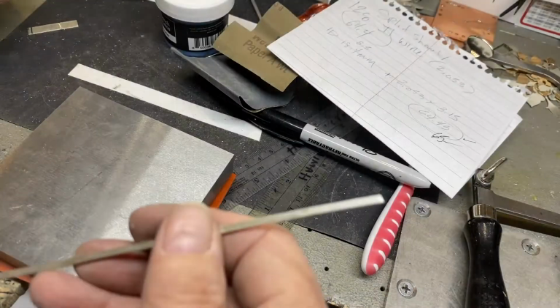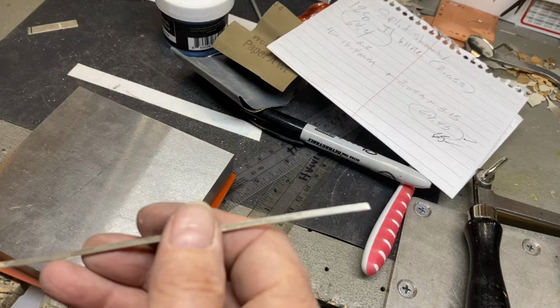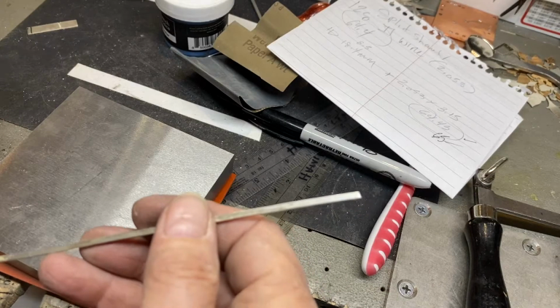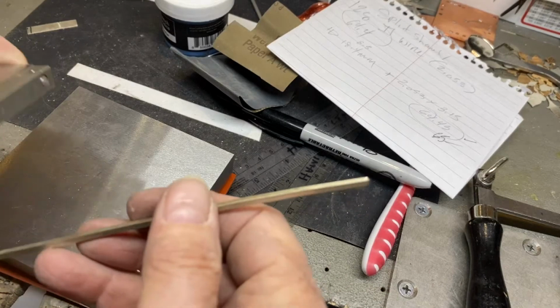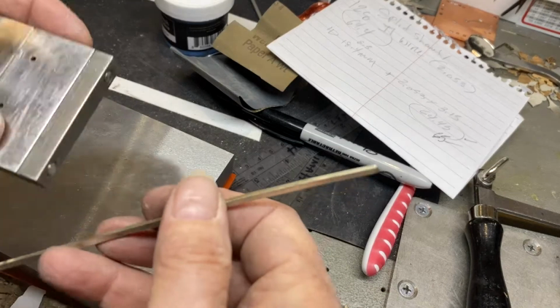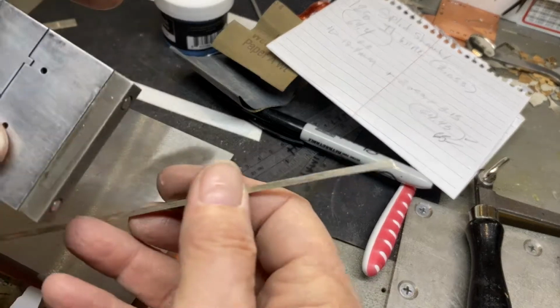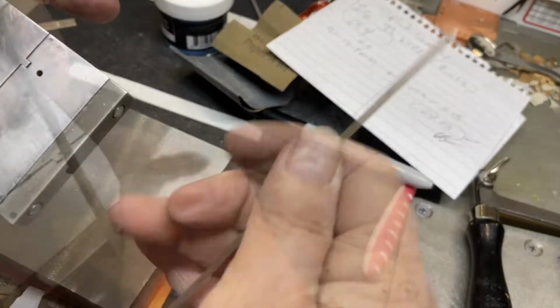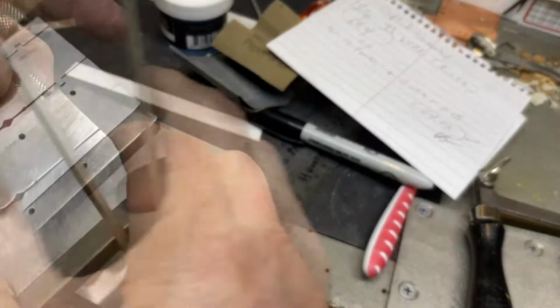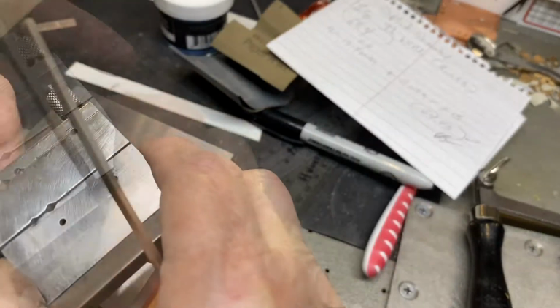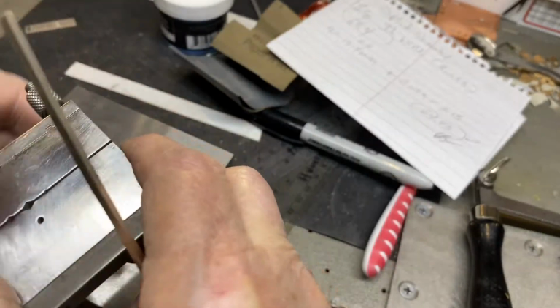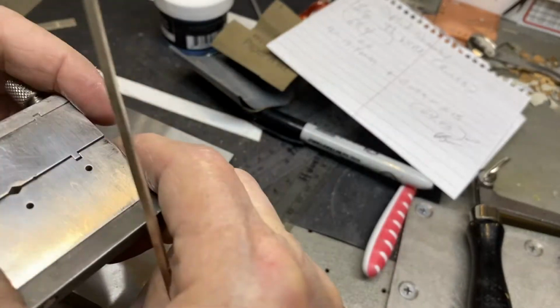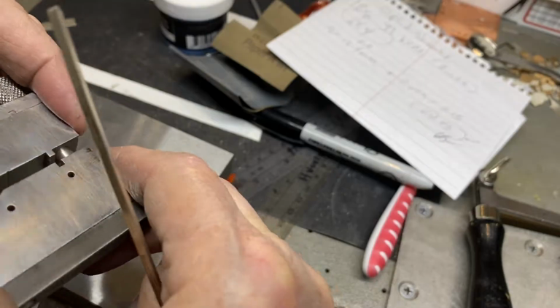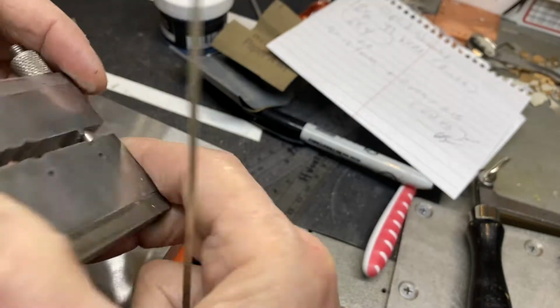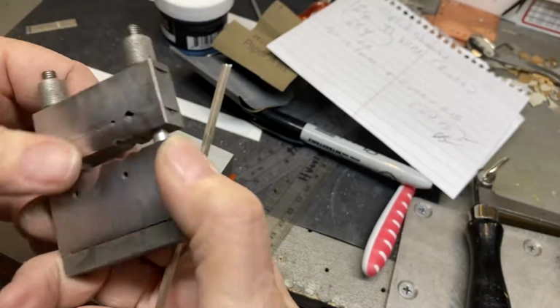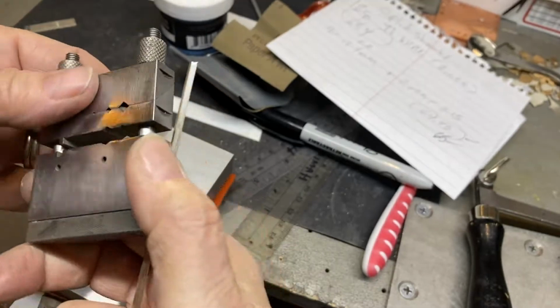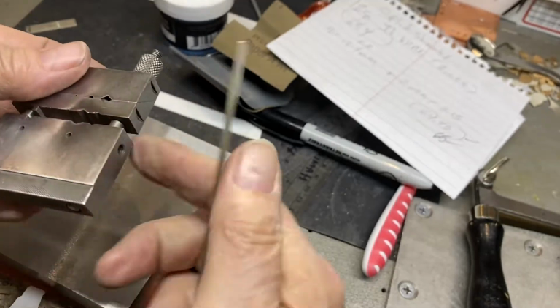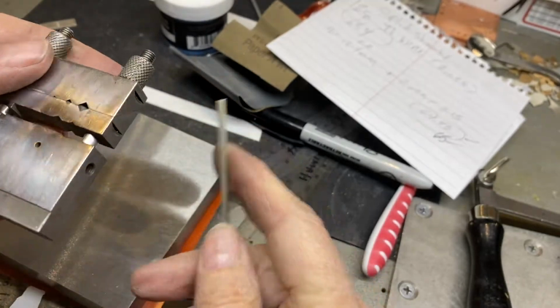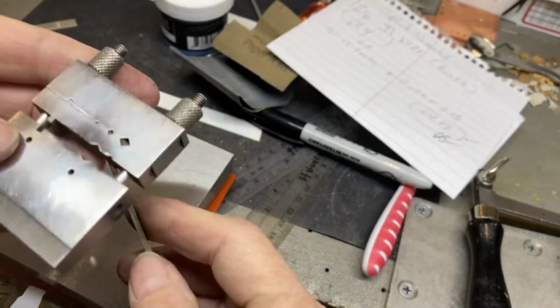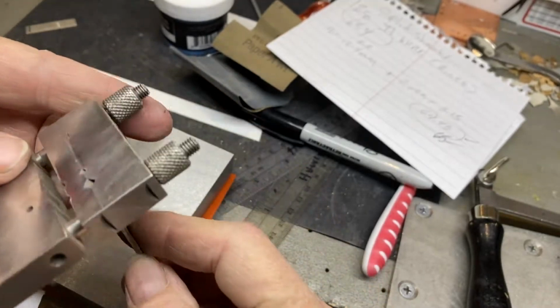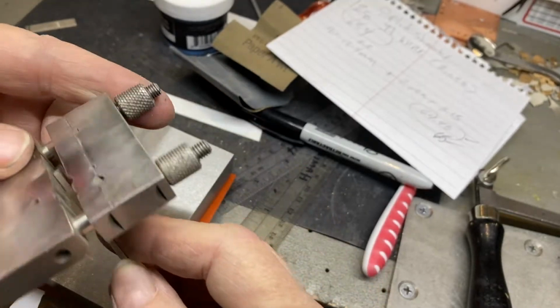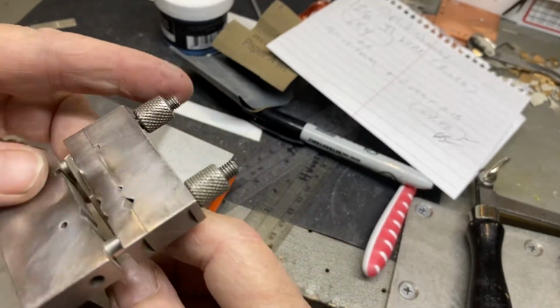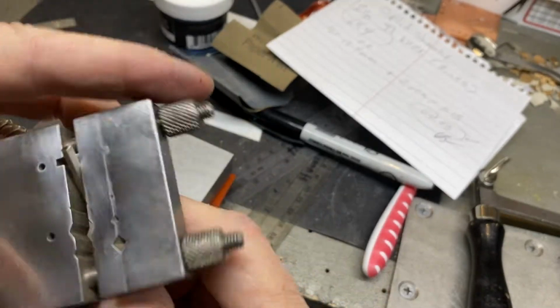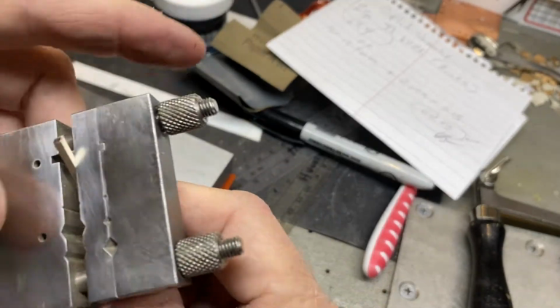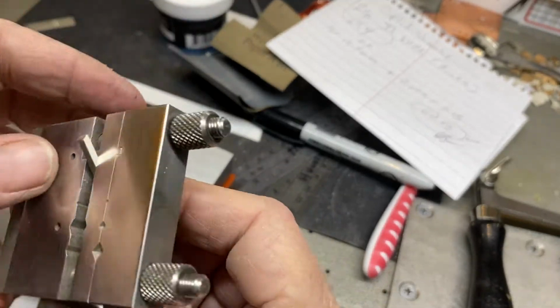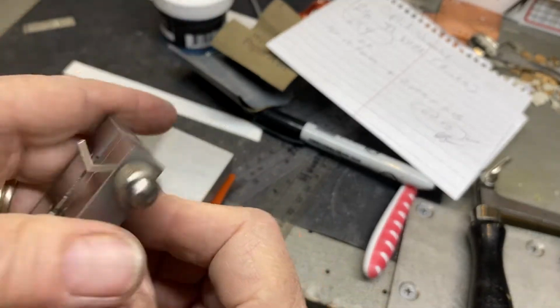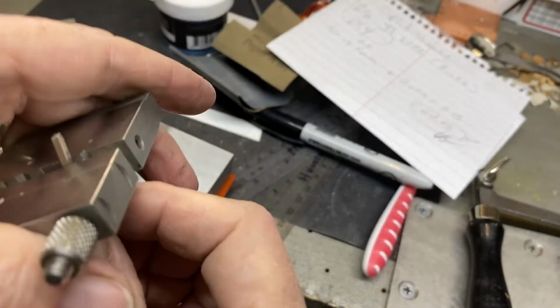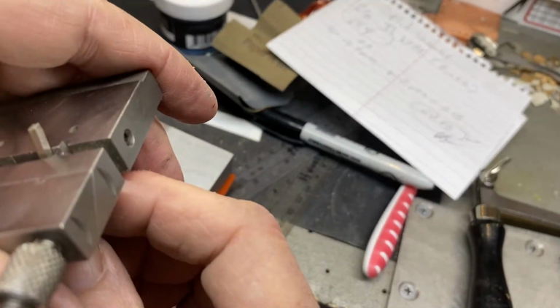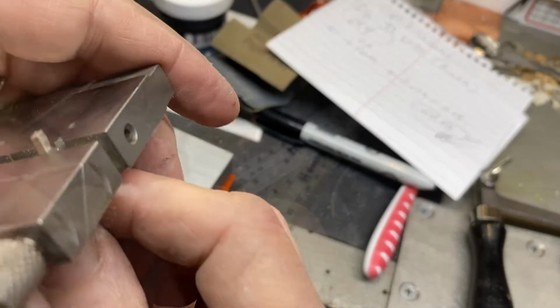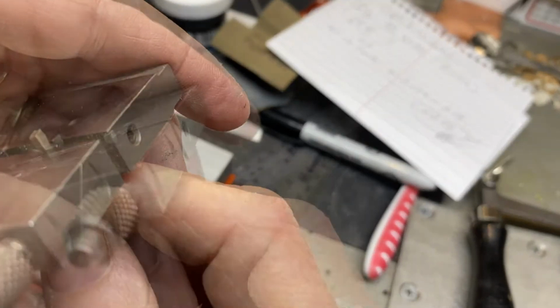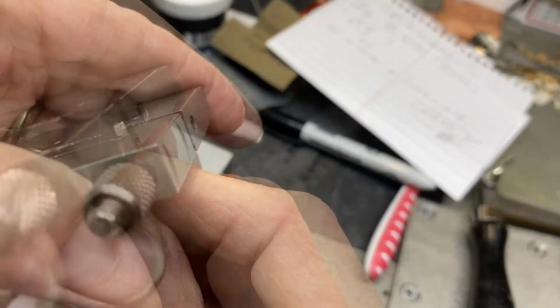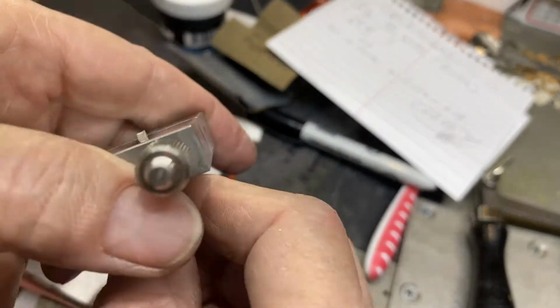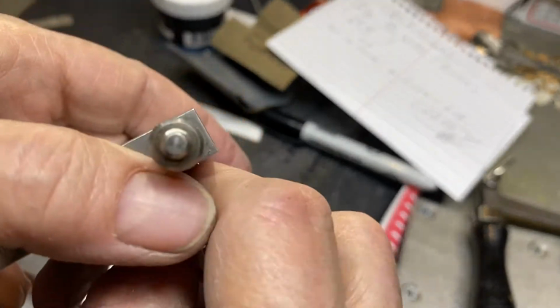Before I cut and measure, I'm going to clean up my edges with the miter cutting vise. If you don't have one, get one.